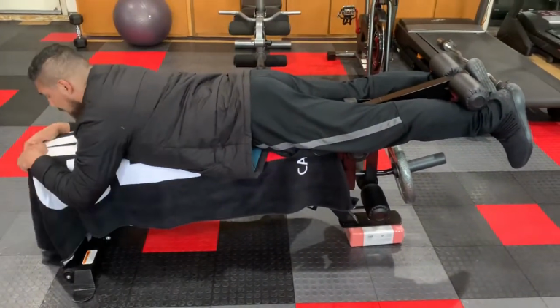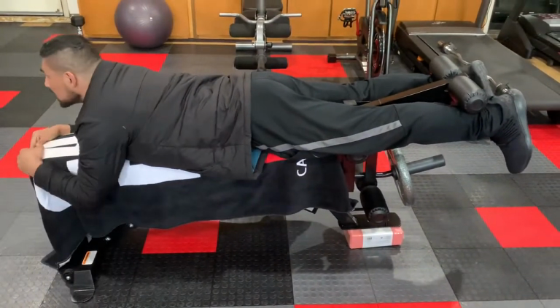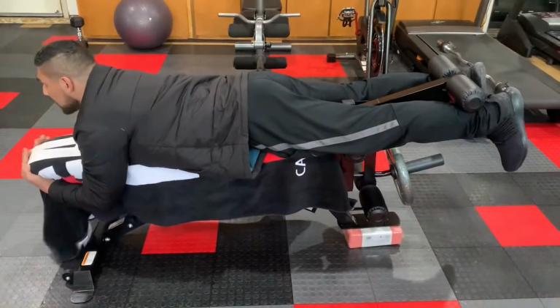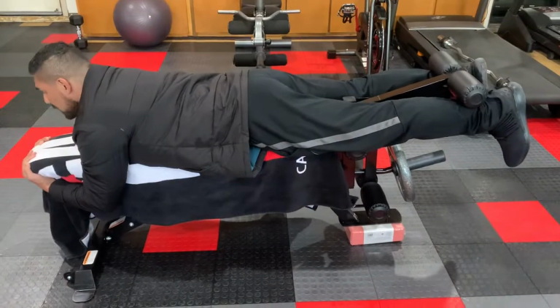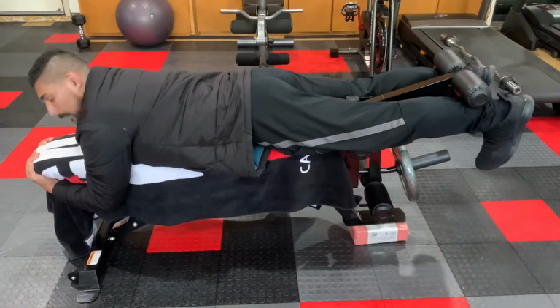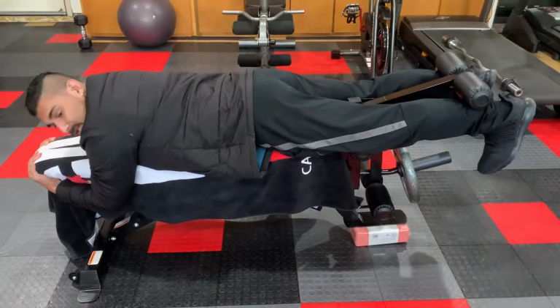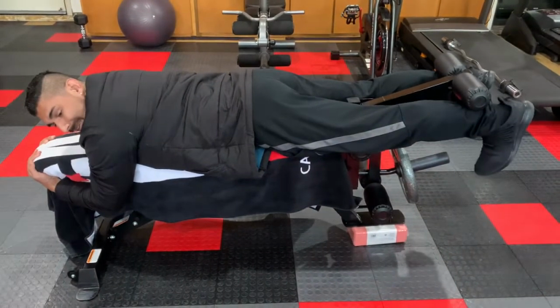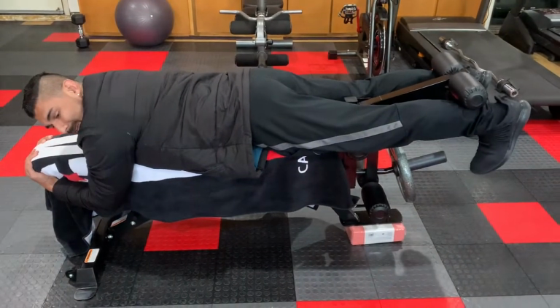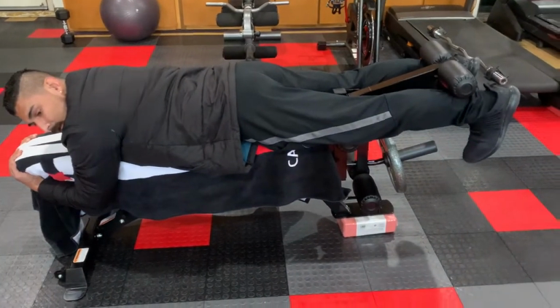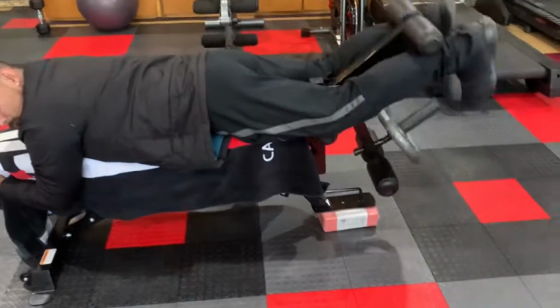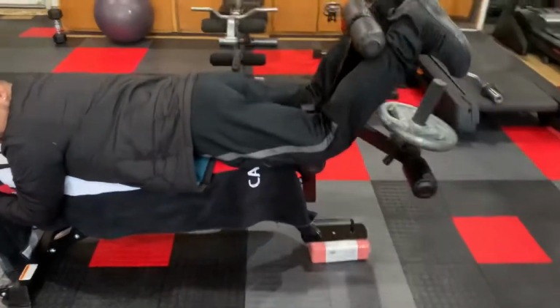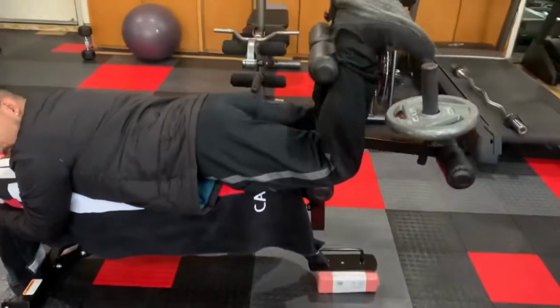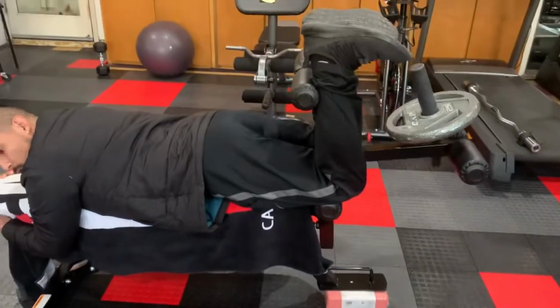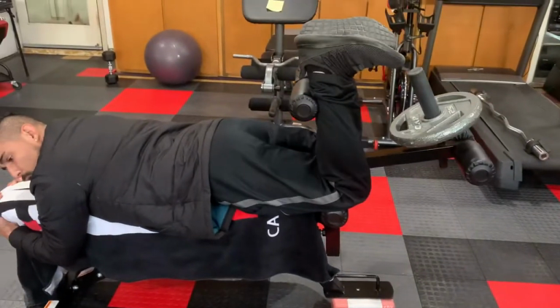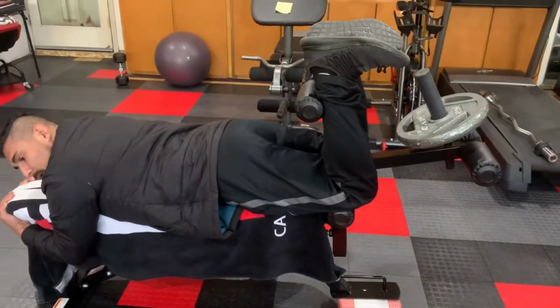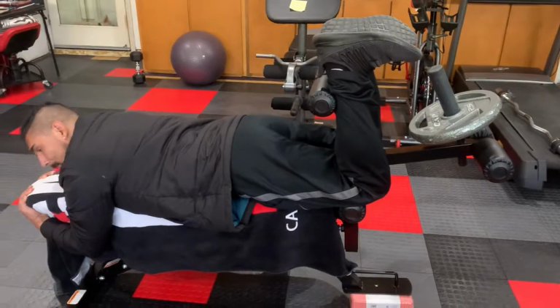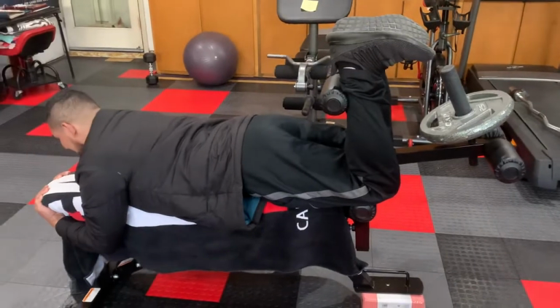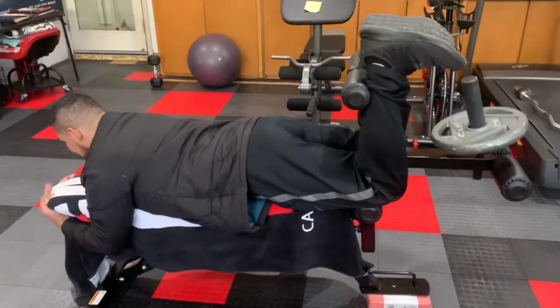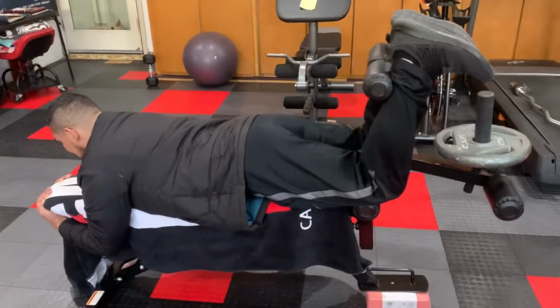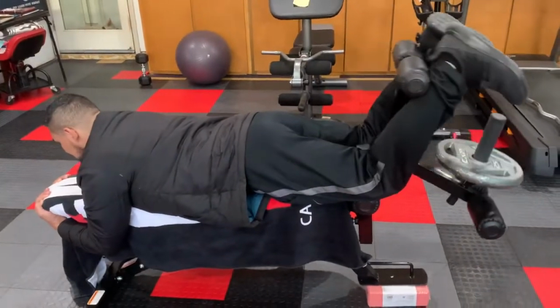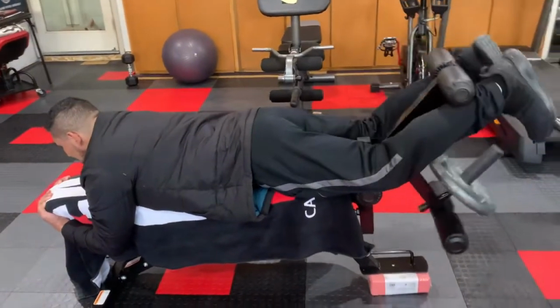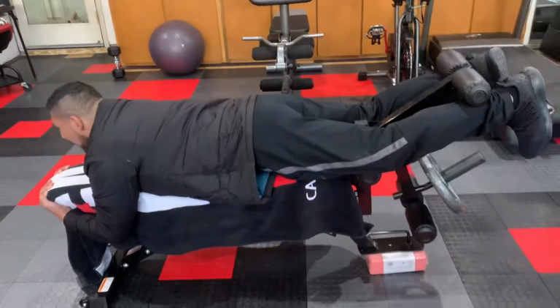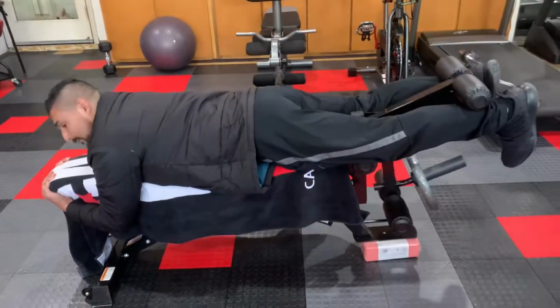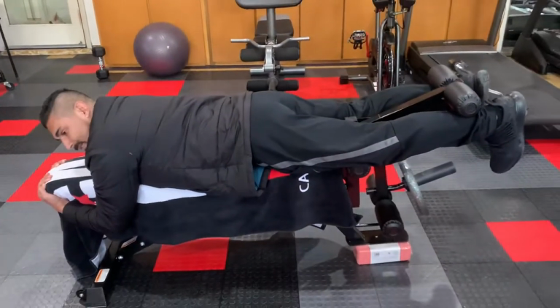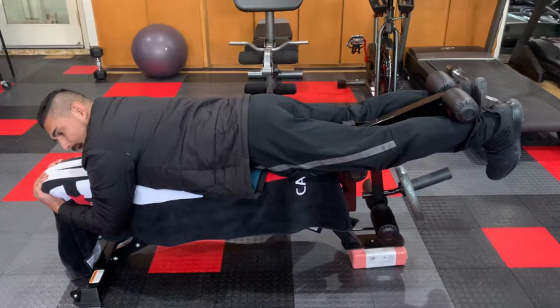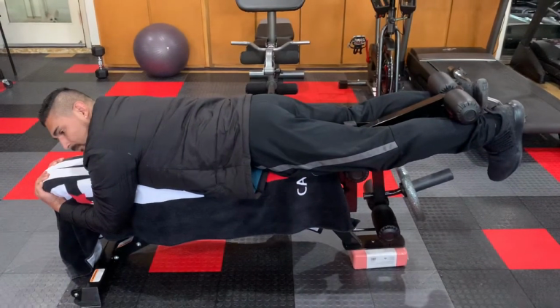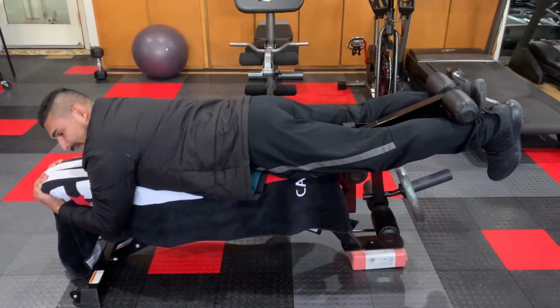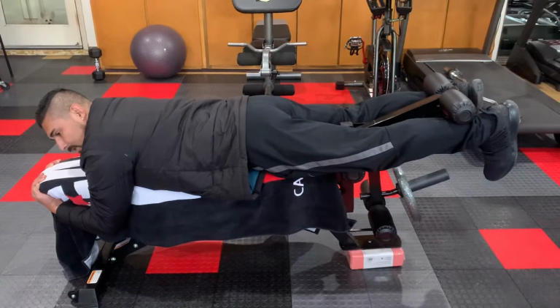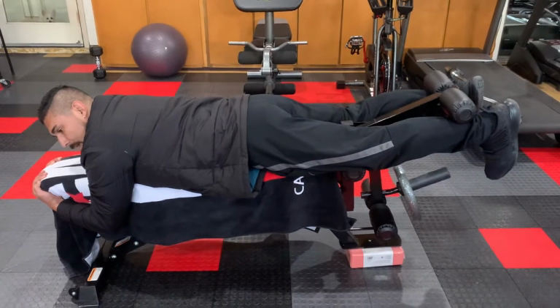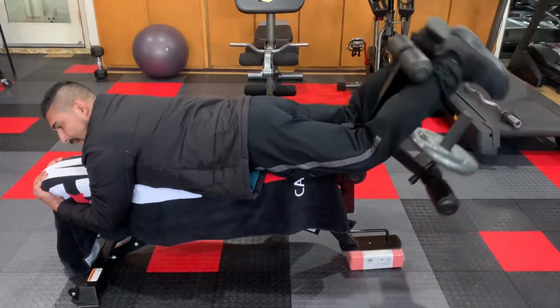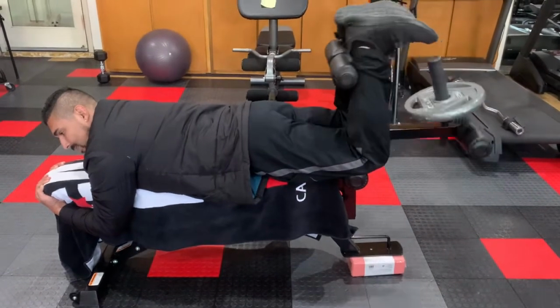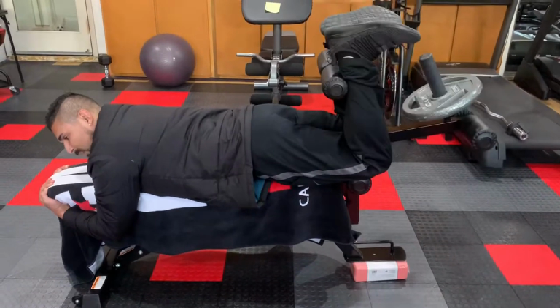We're going to point the toes in, curl and hold. Breathe in as you come down, pause before you hit the bottom — don't let it touch — then back up and squeeze.